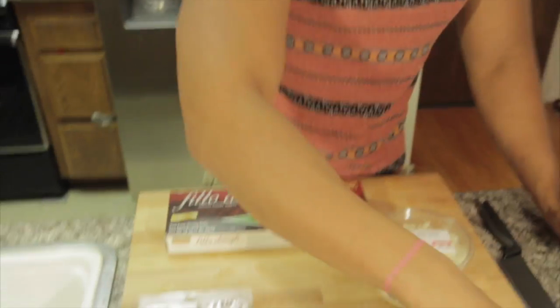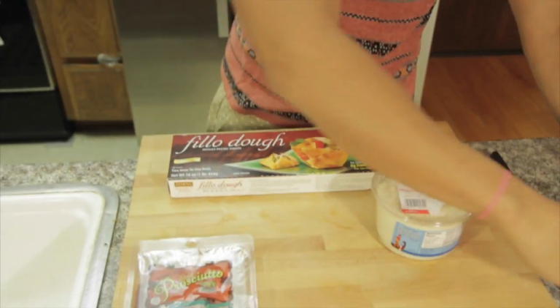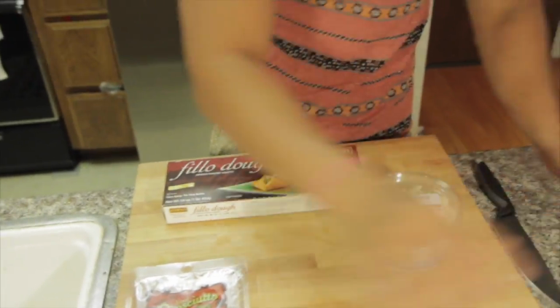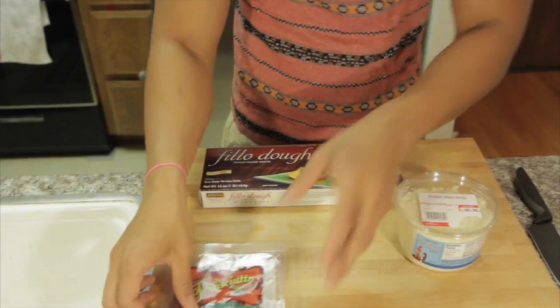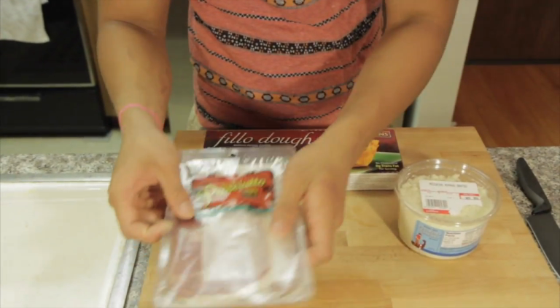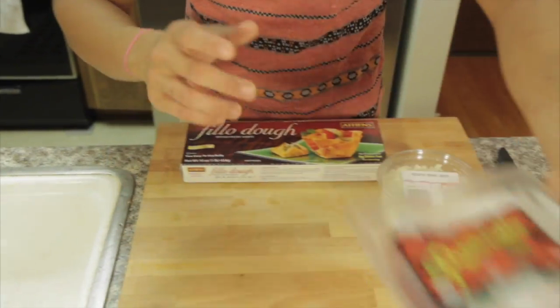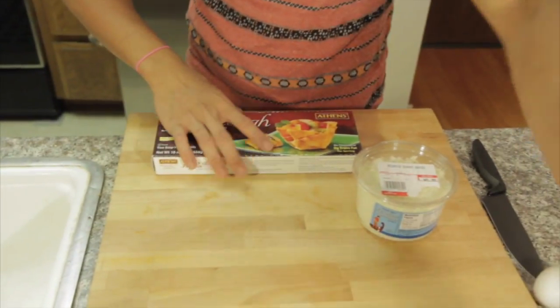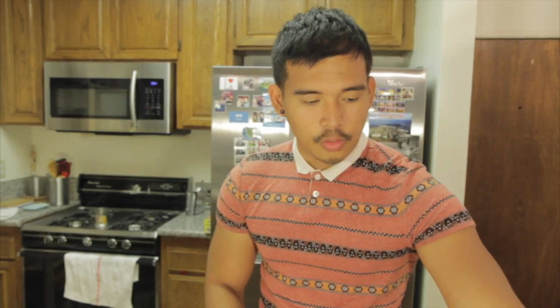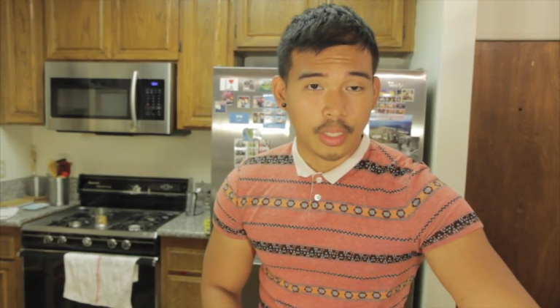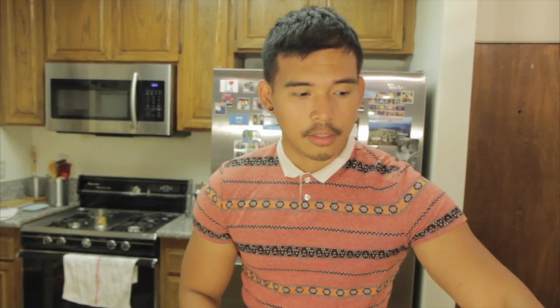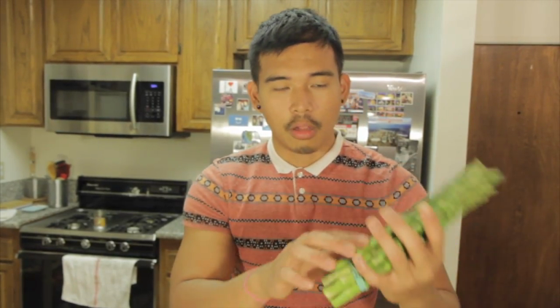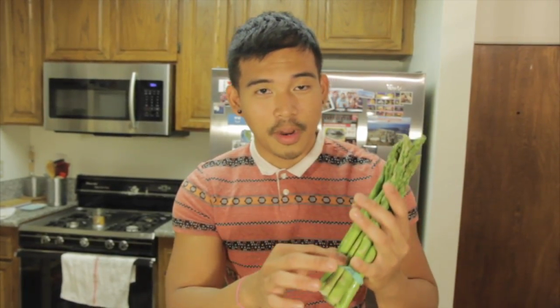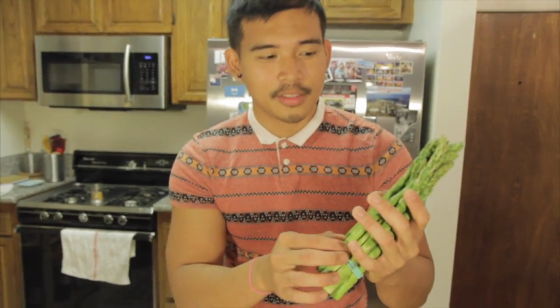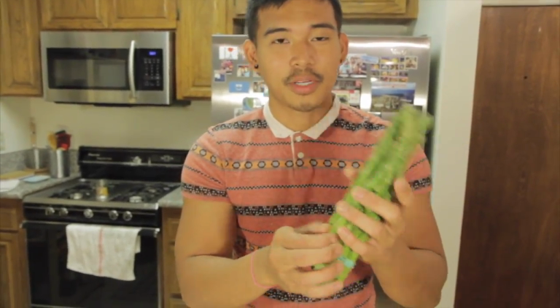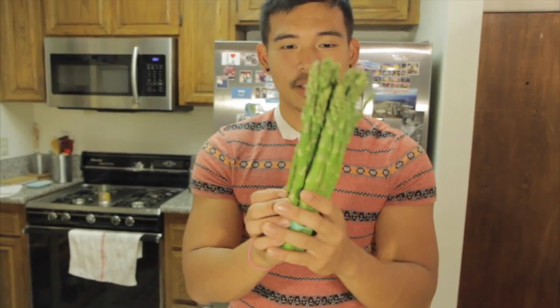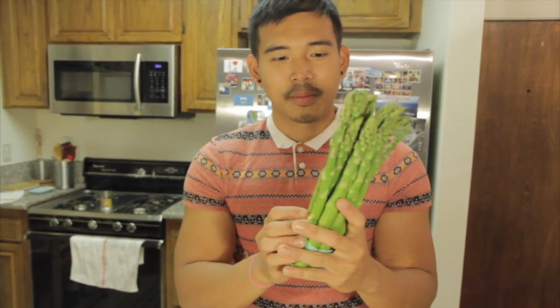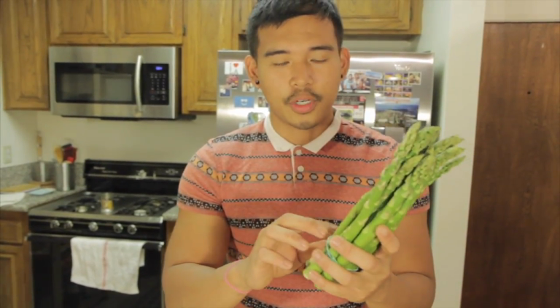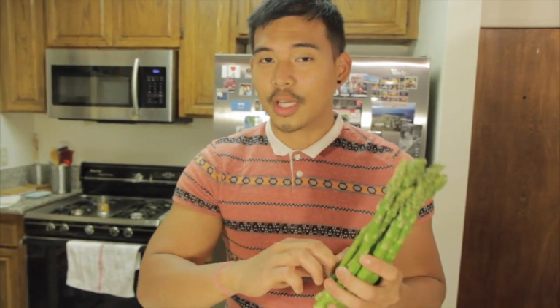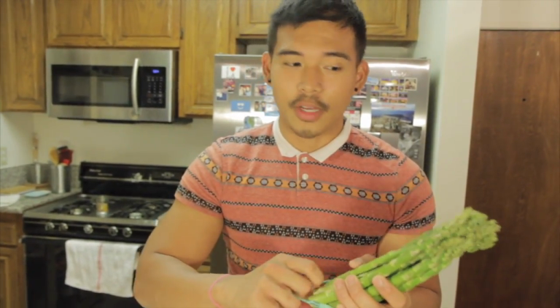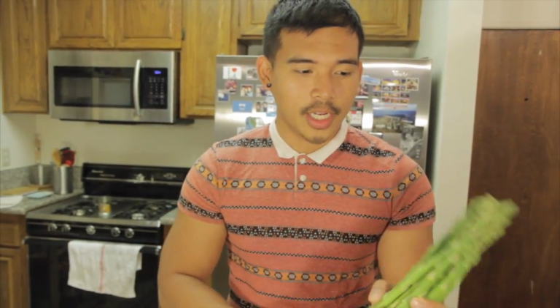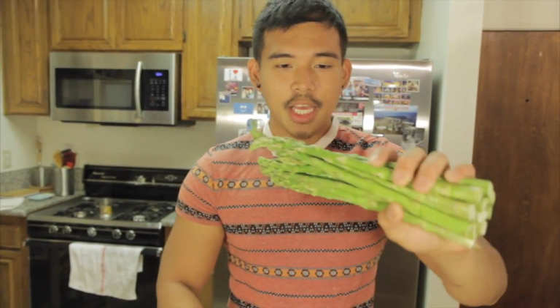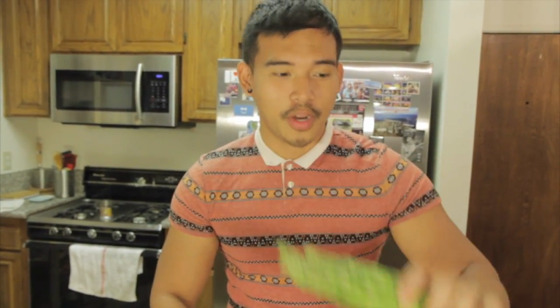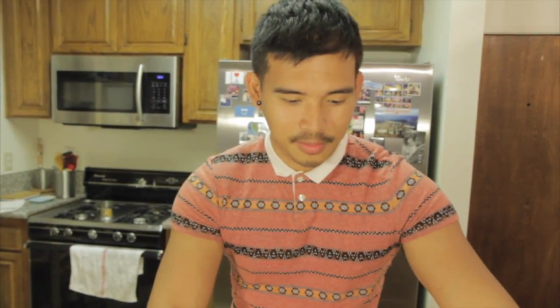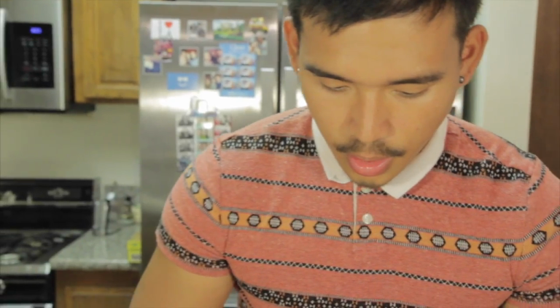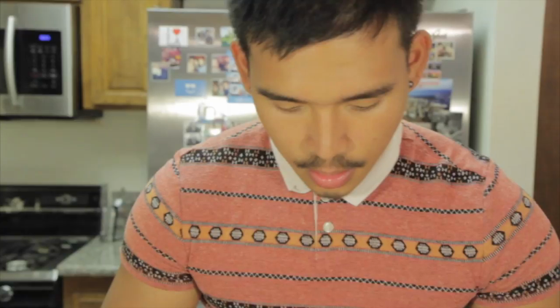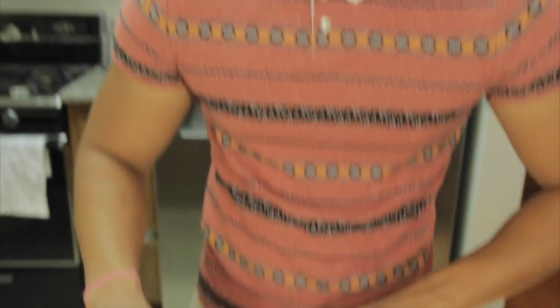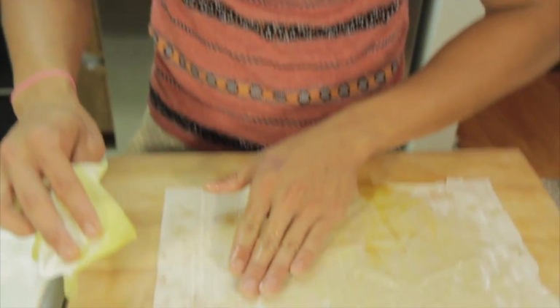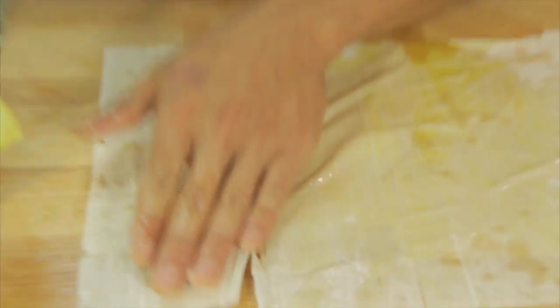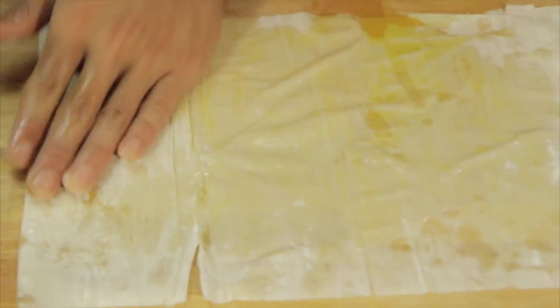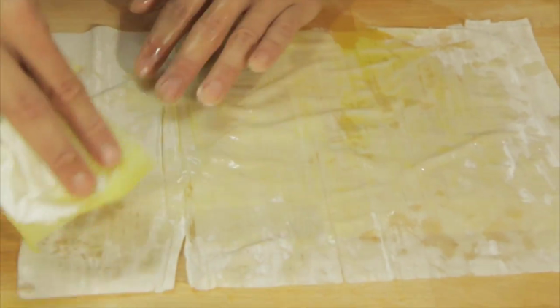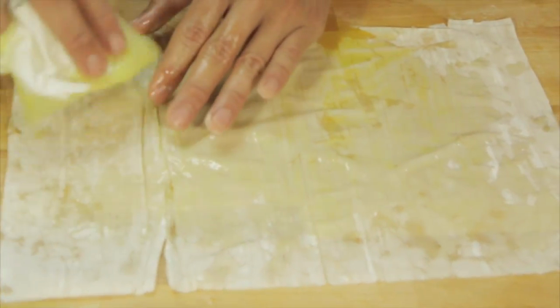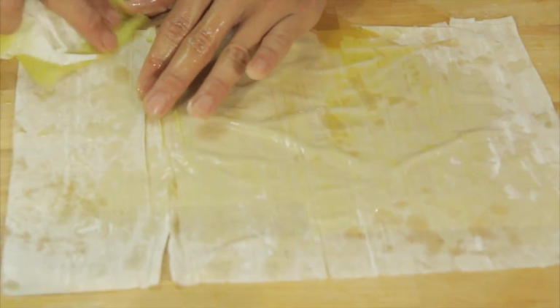Put everything aside and we're going to start working on our filo dough. You can get smaller asparagus, but since we're going to use it like an appetizer, I got the gigantic asparagus.